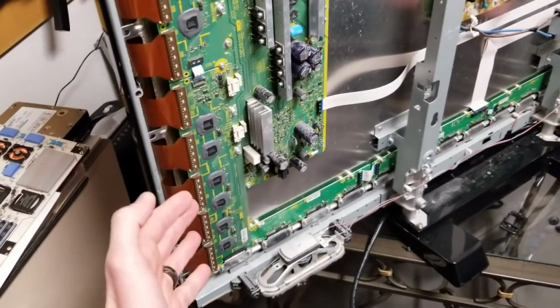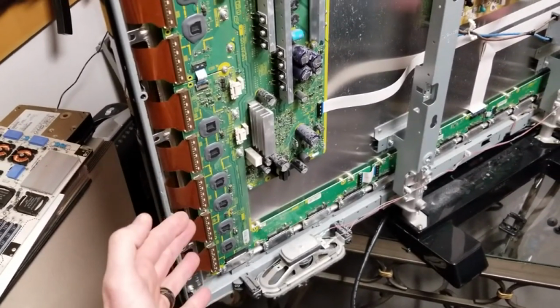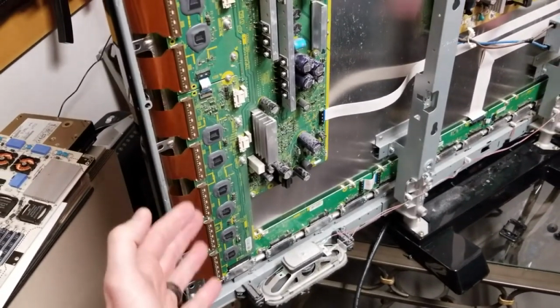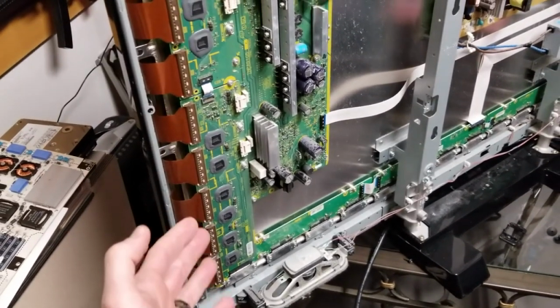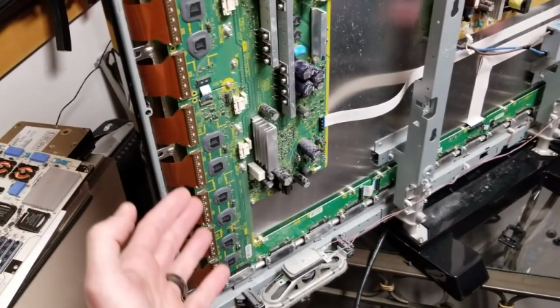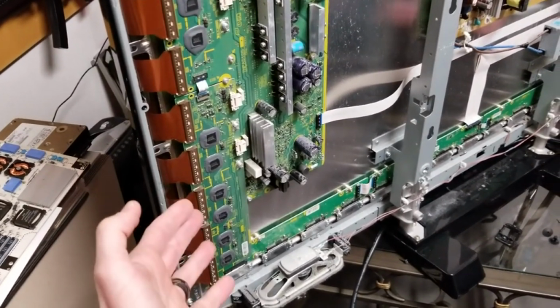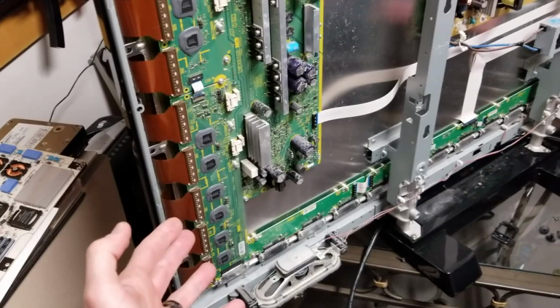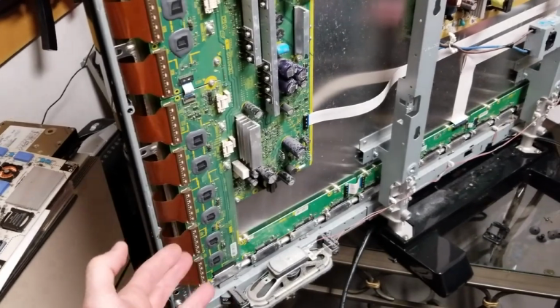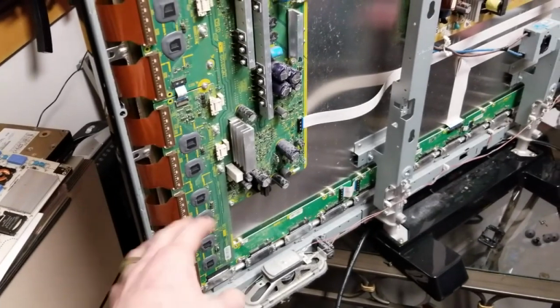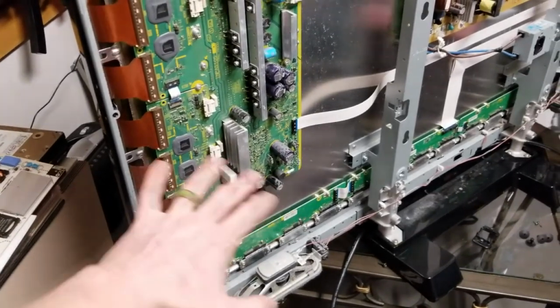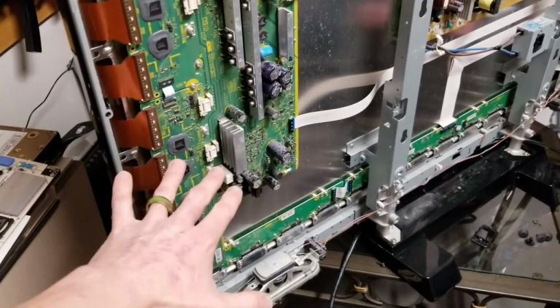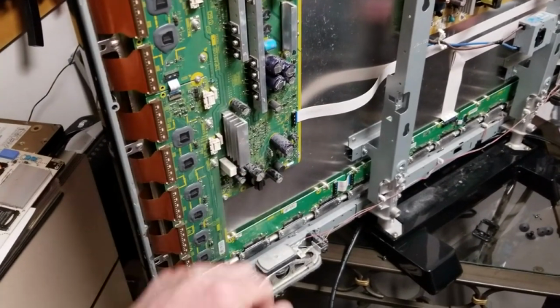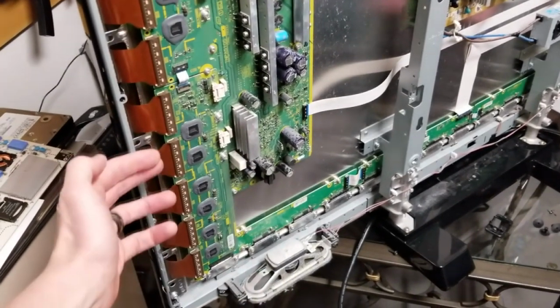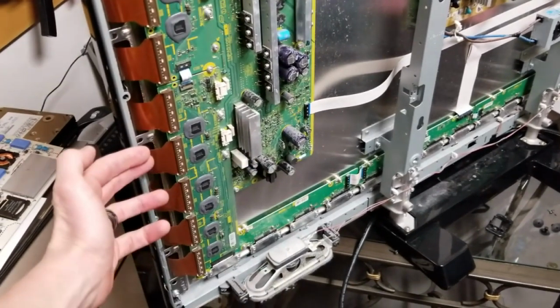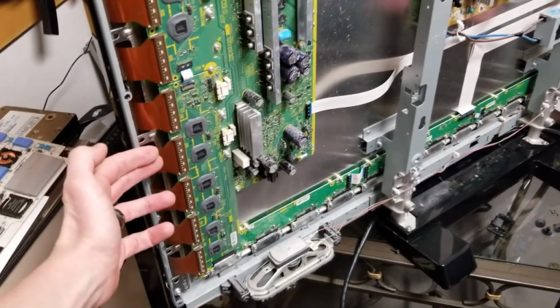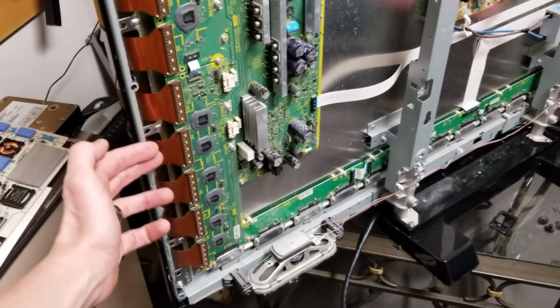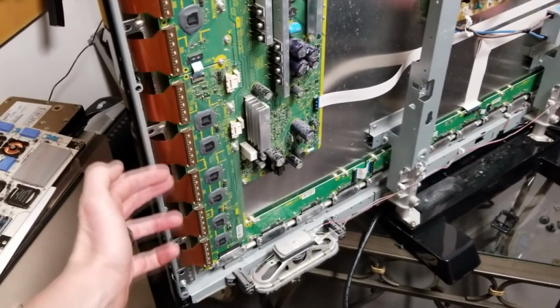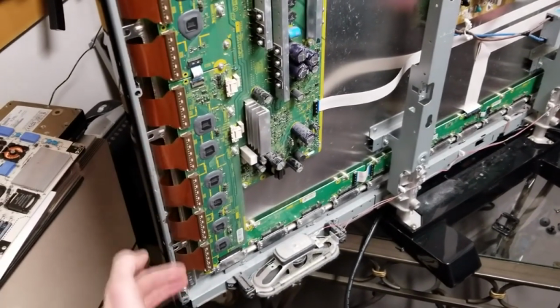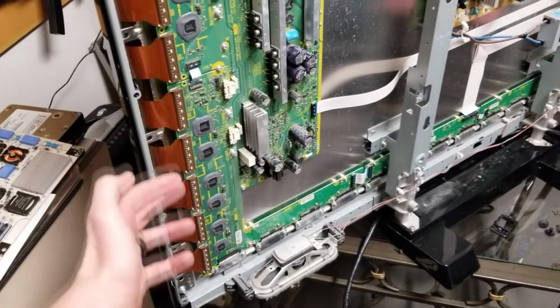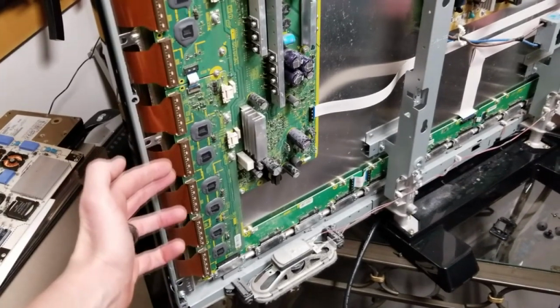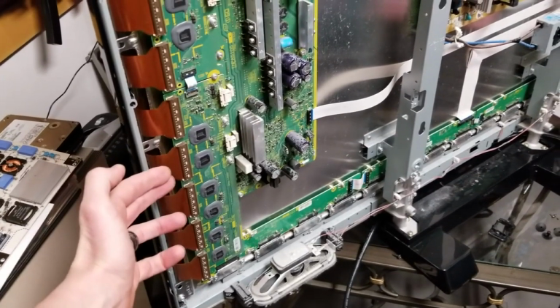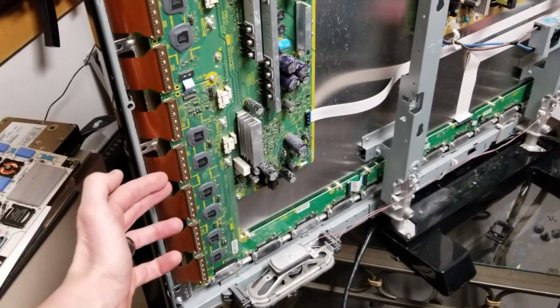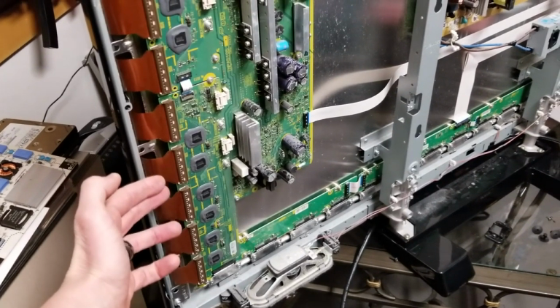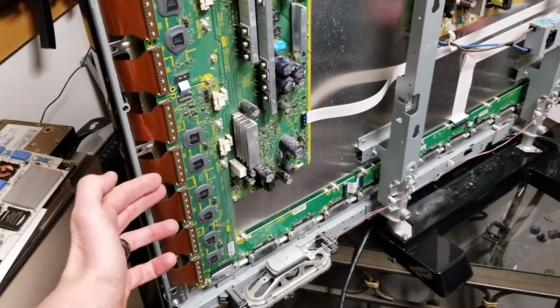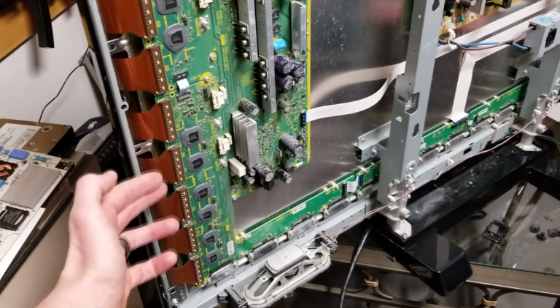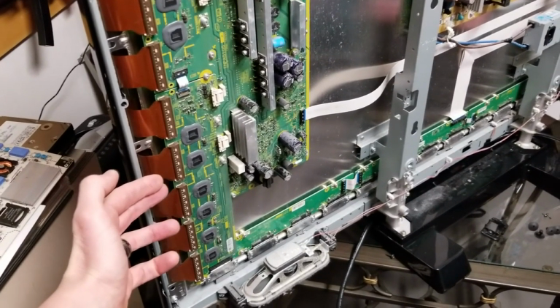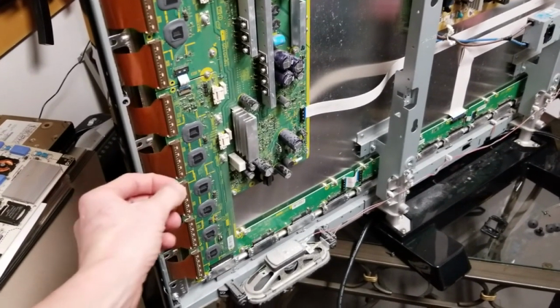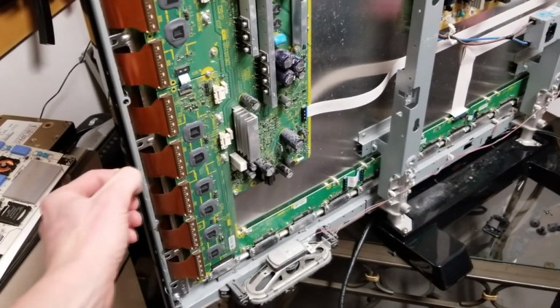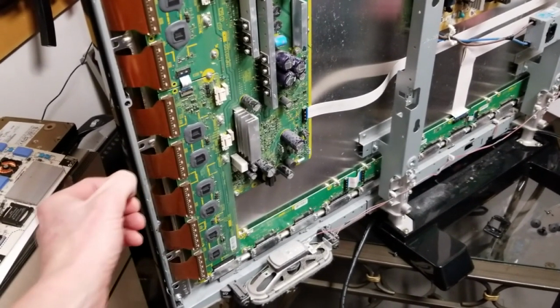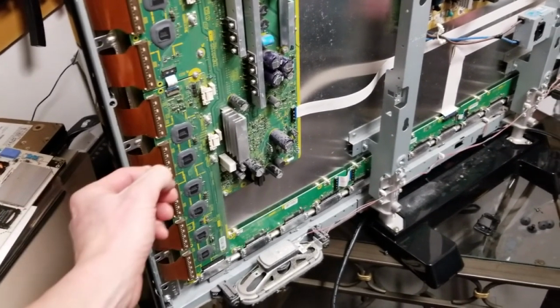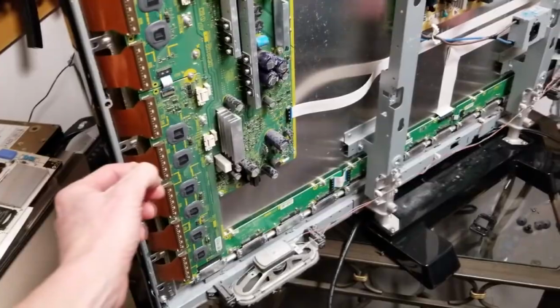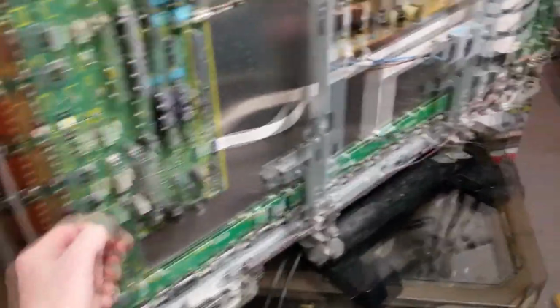Make sure your television is off — you do not want to get electrocuted. My television is off. These bottom four ribbons within this area is where we are going to de-seat the ribbon and plug the ribbons back in.